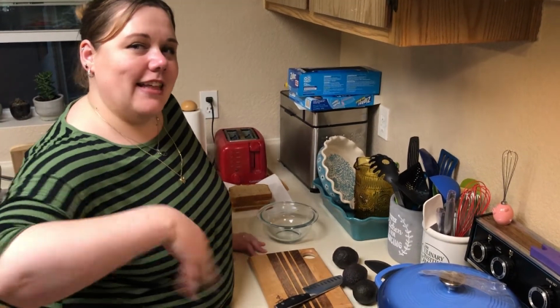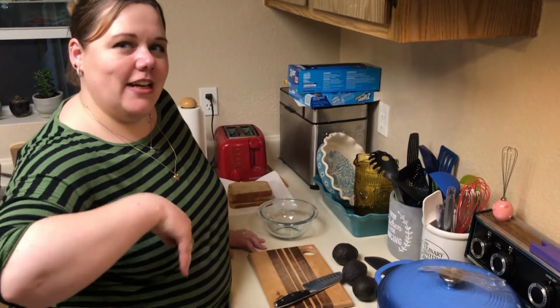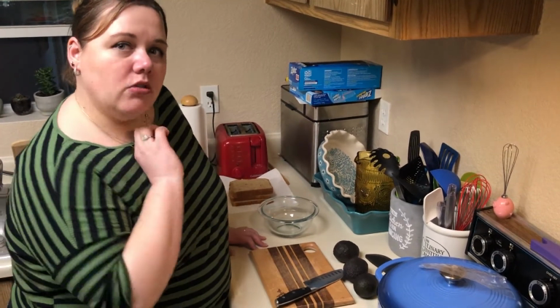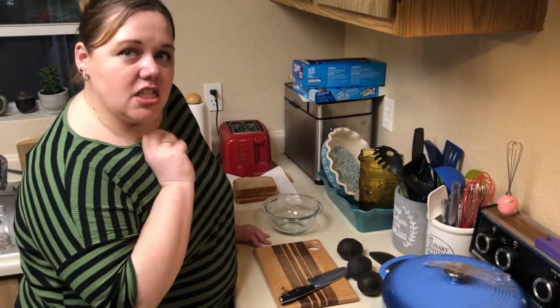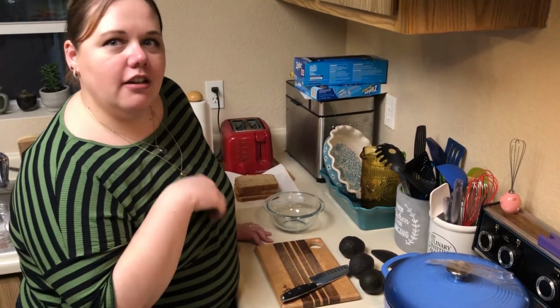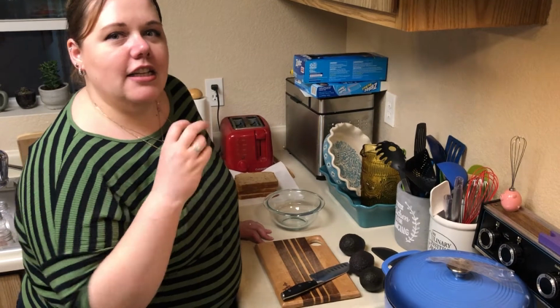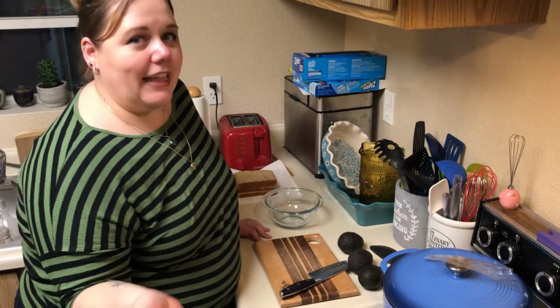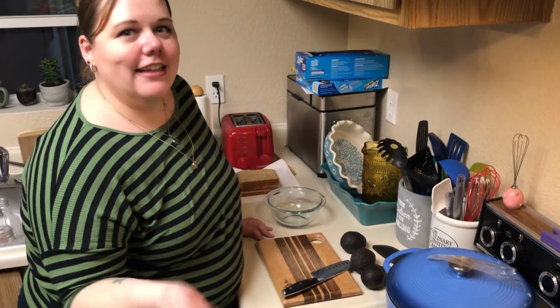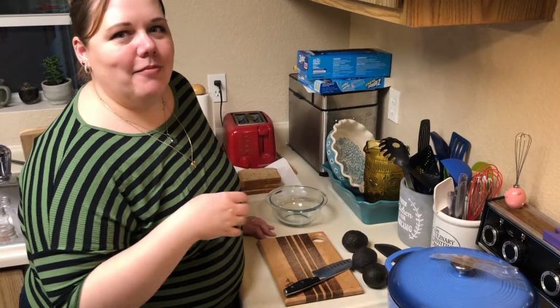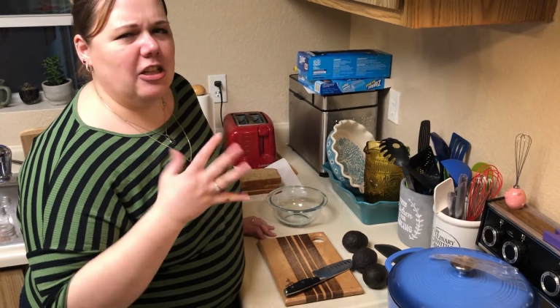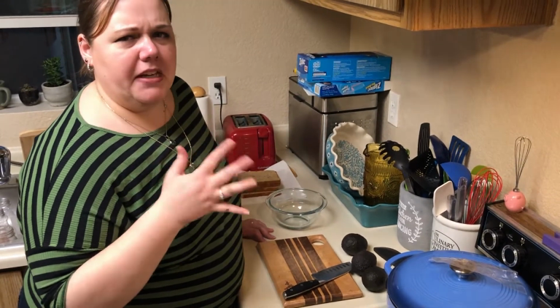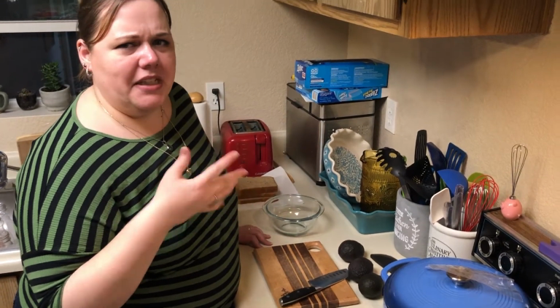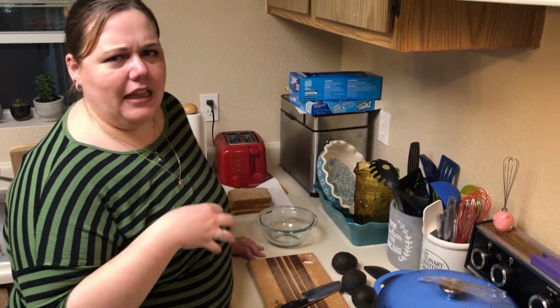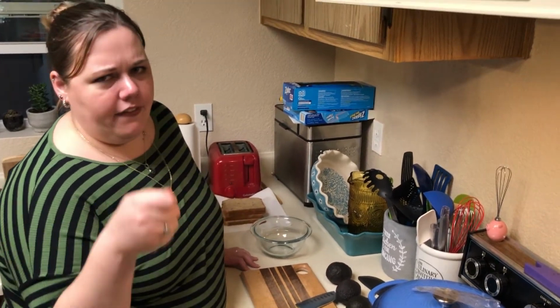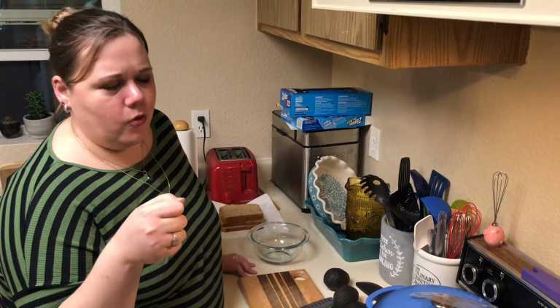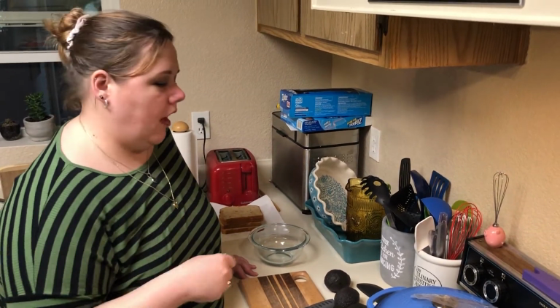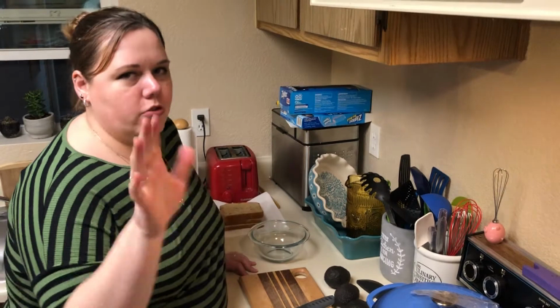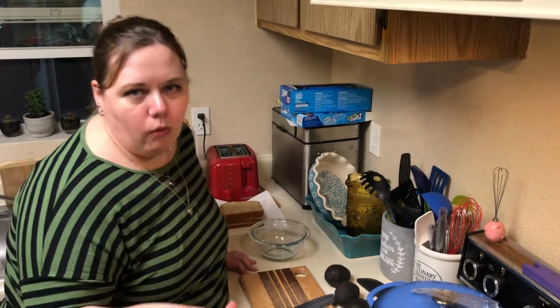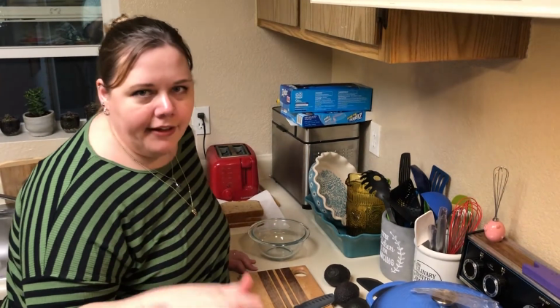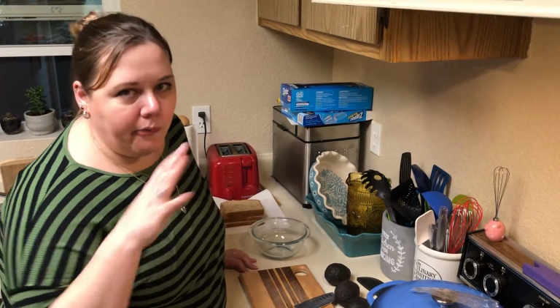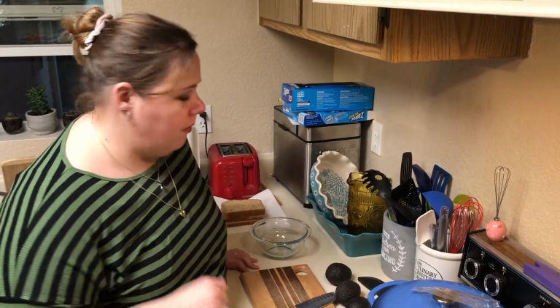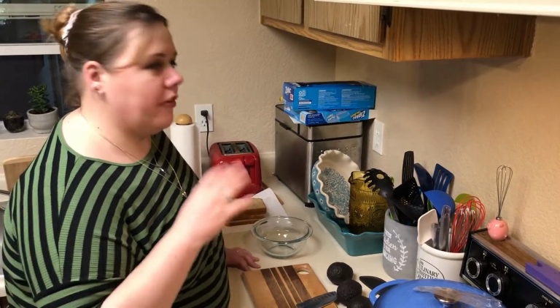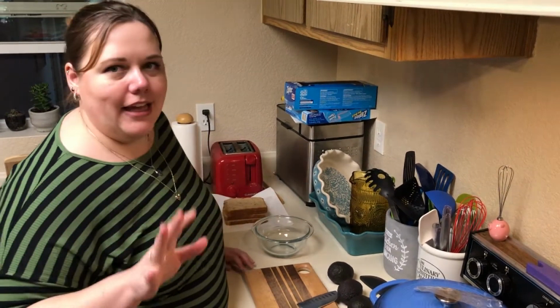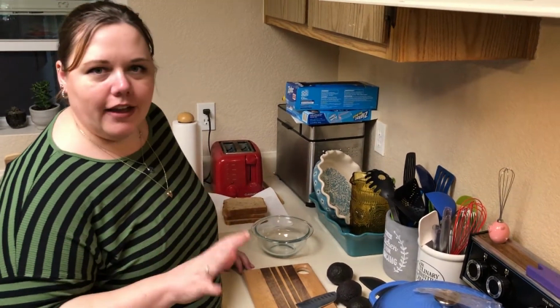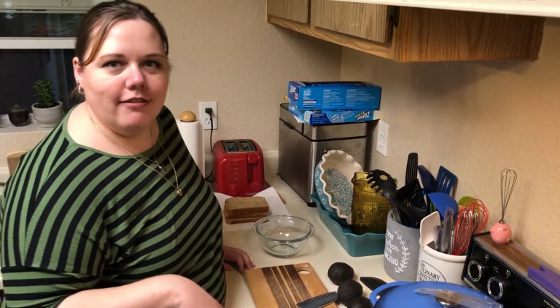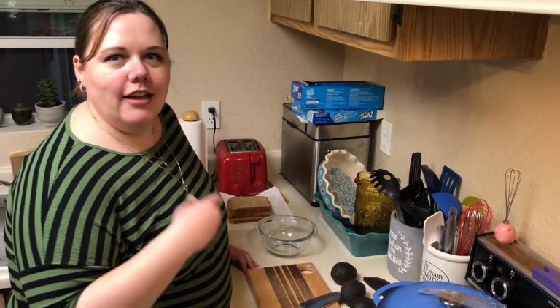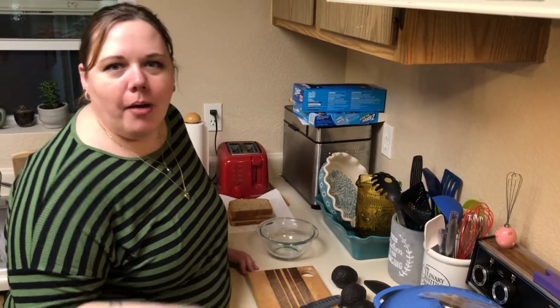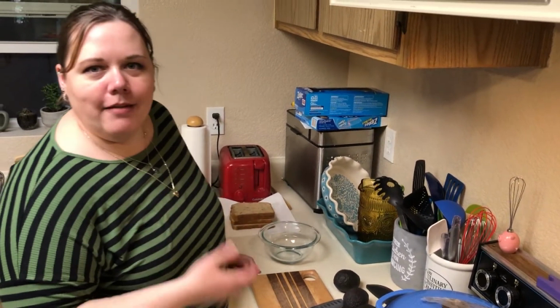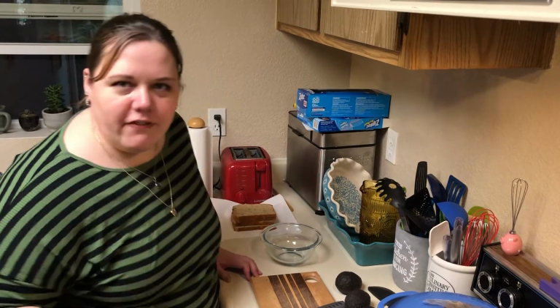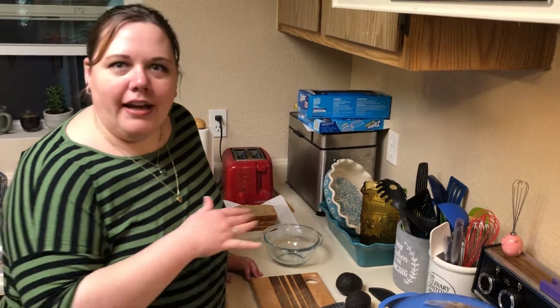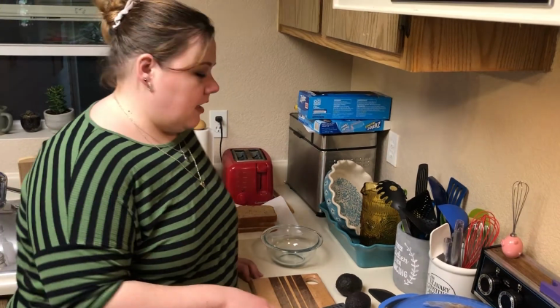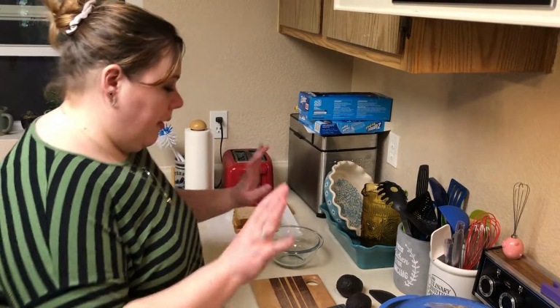I think that's how you say it? Elotes? Elote. Salad? I think it's called something else when it's the salad and not the actual corn on the cob, so don't quote me on that — I don't even know if I'm saying it correctly. I probably am just in a very white accent. Anyway.